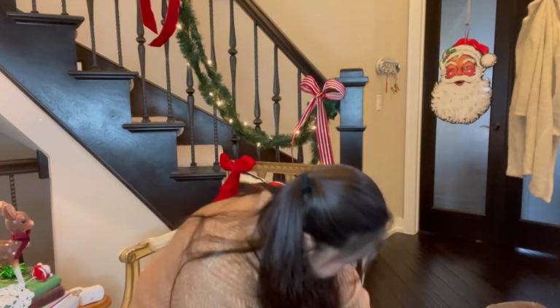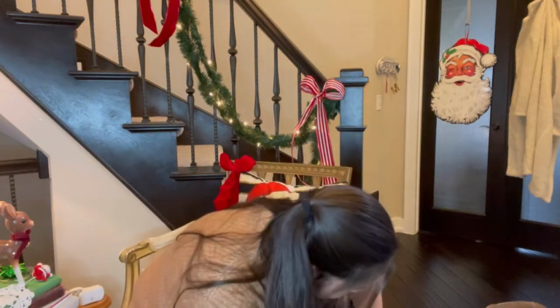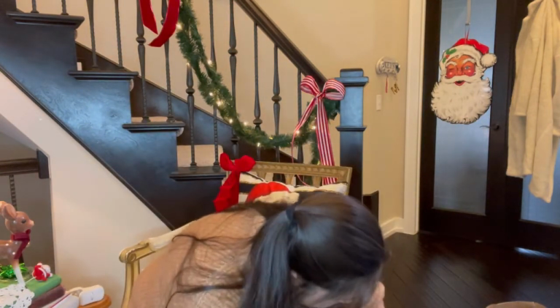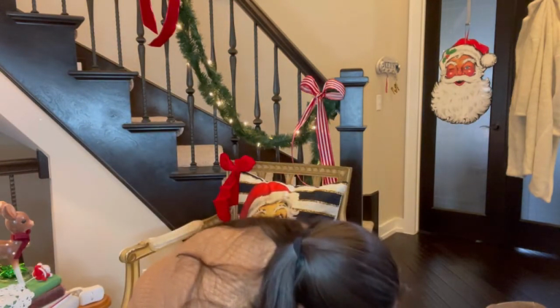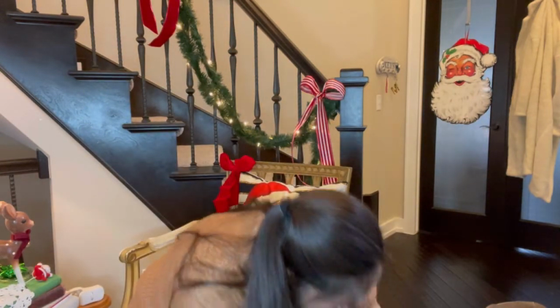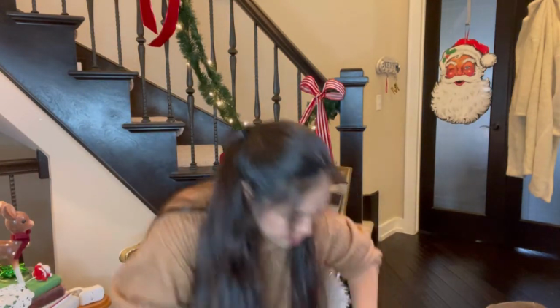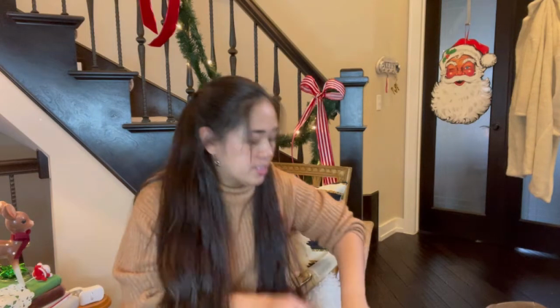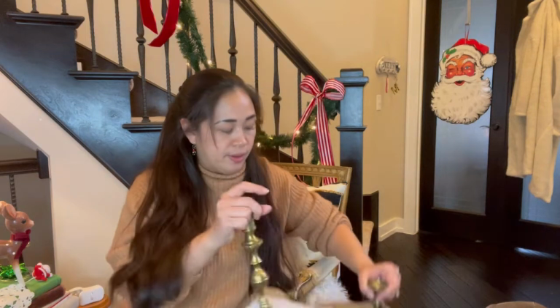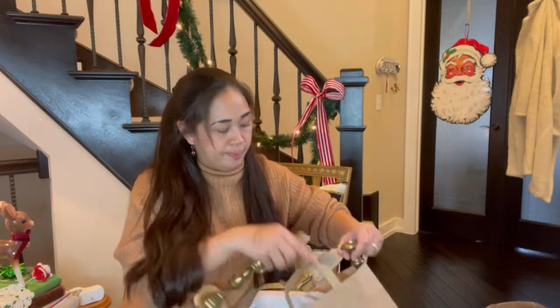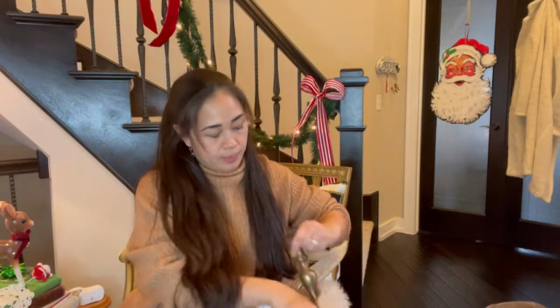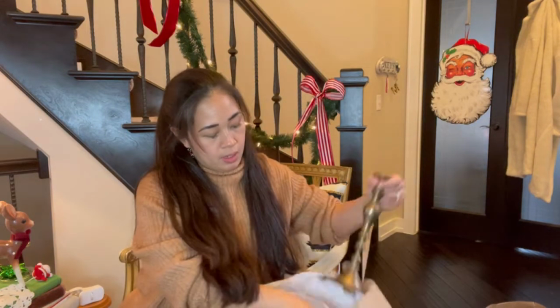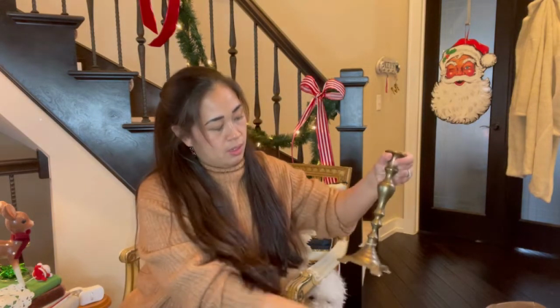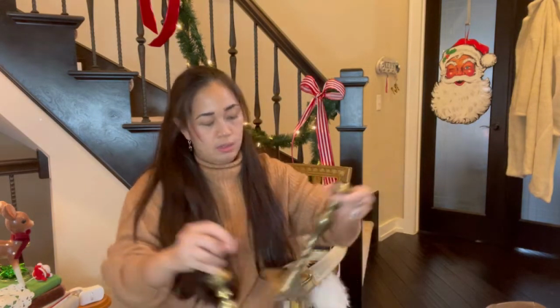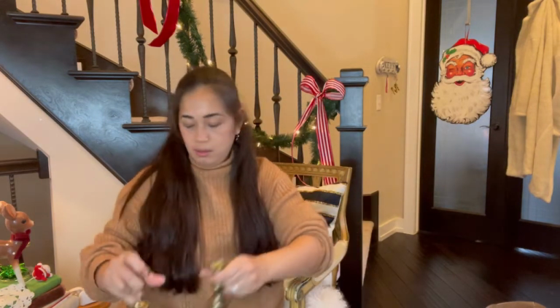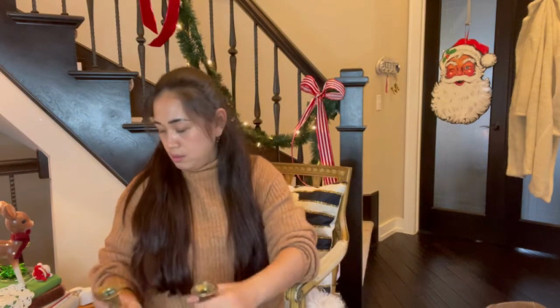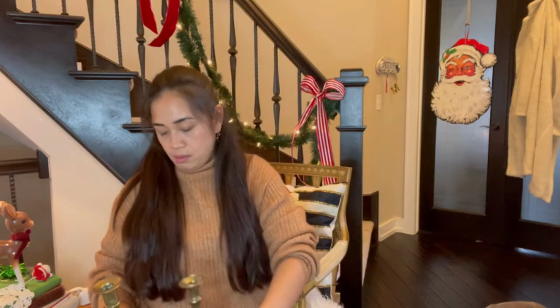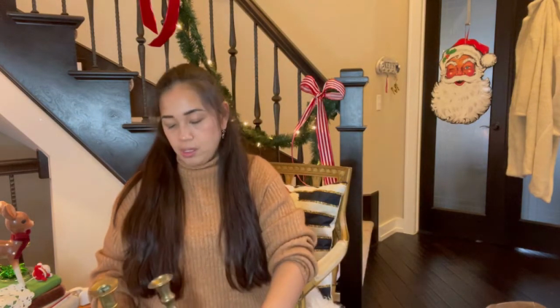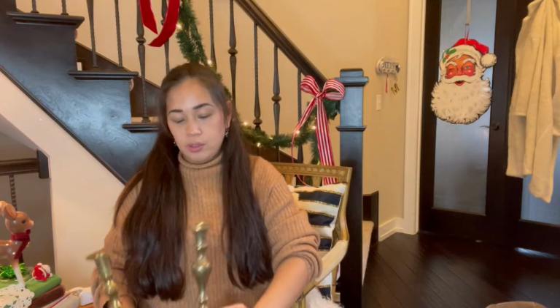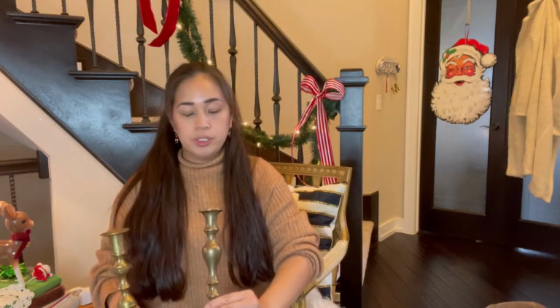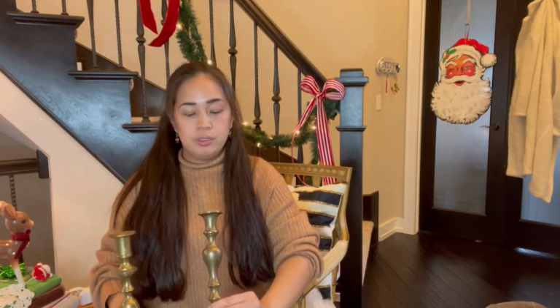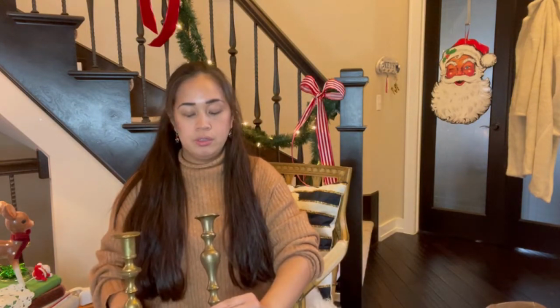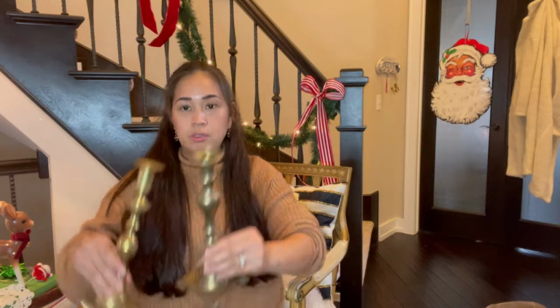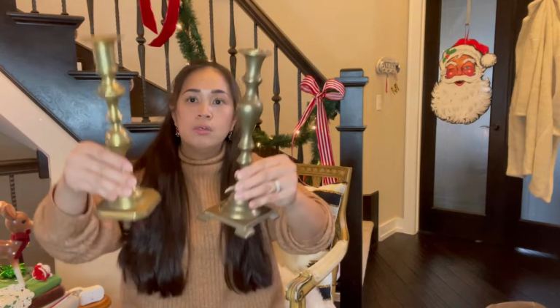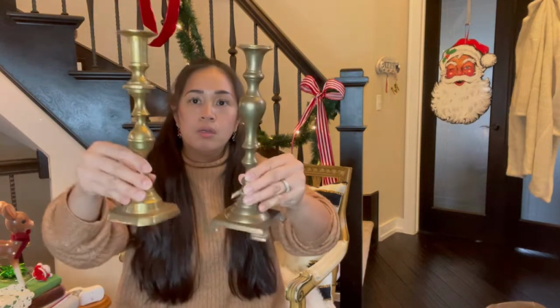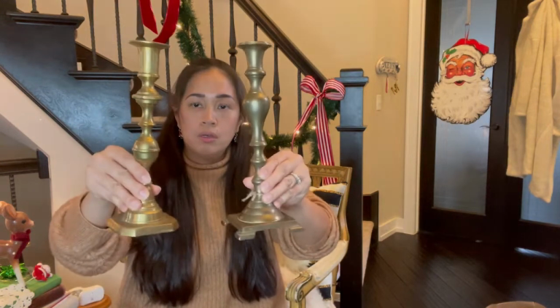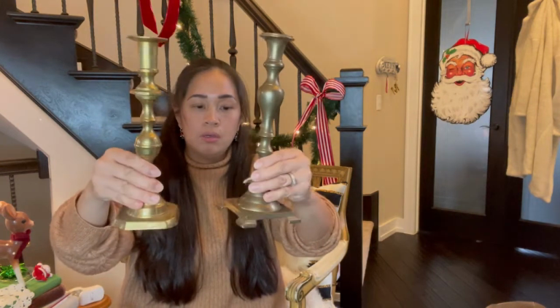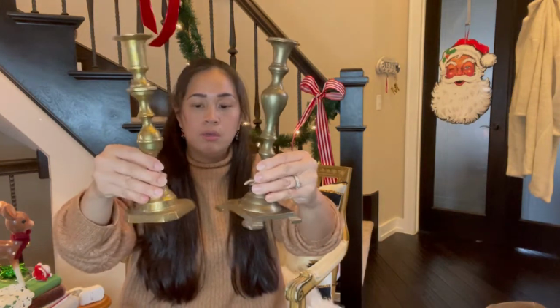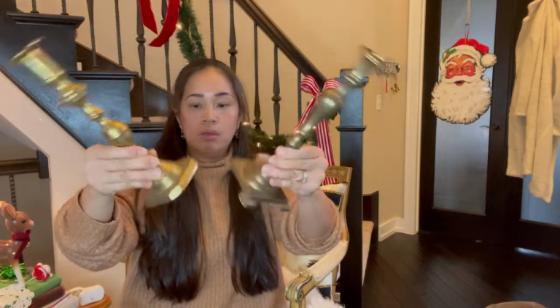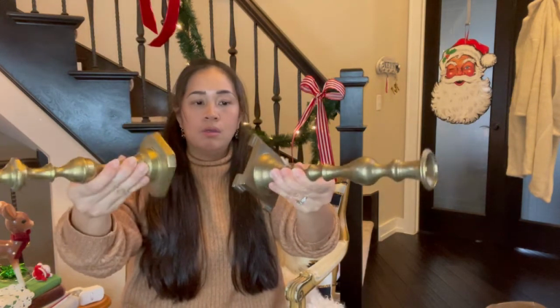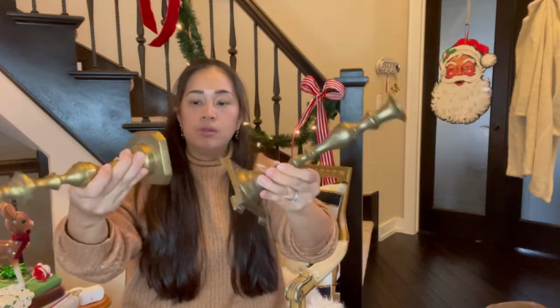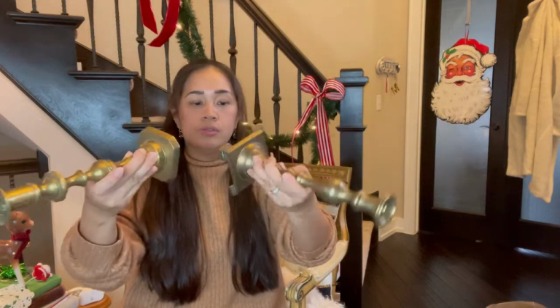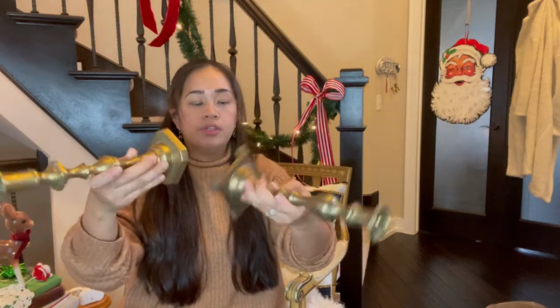And here's the rest of the candle holders — they're all different sizes.